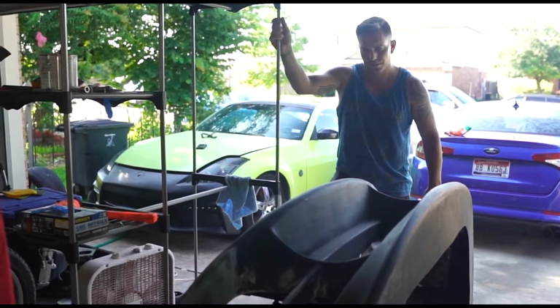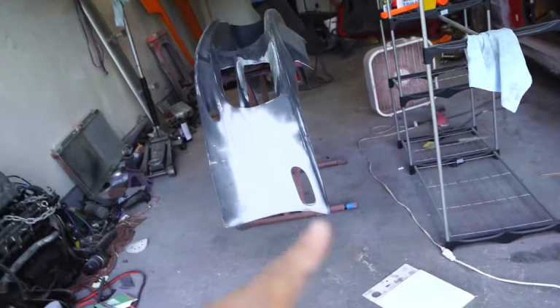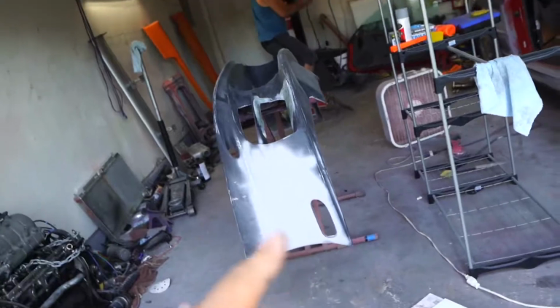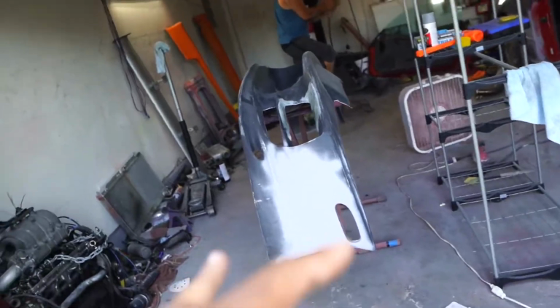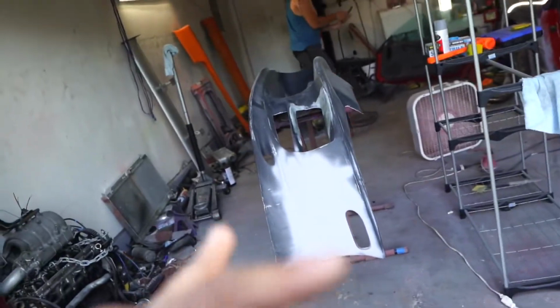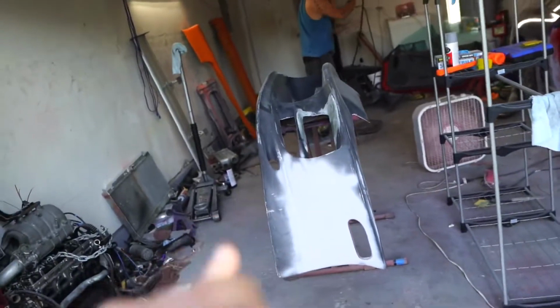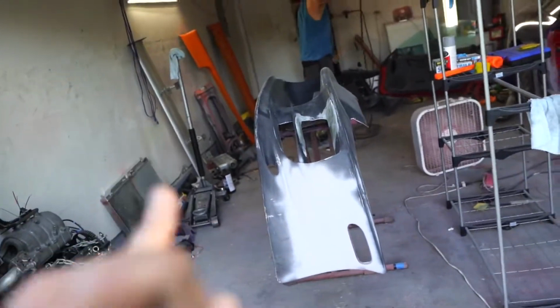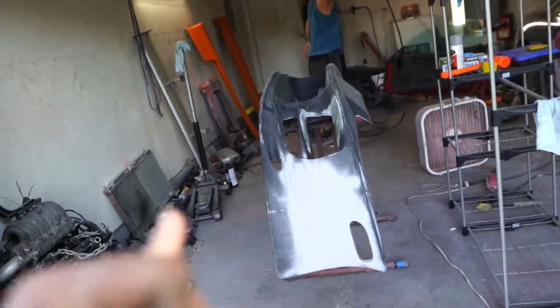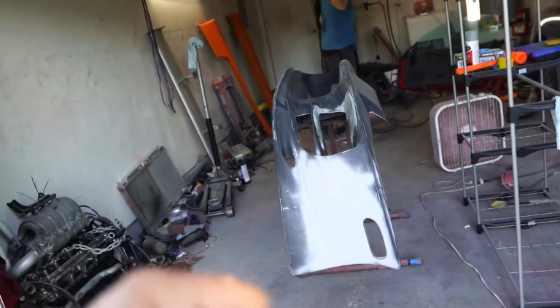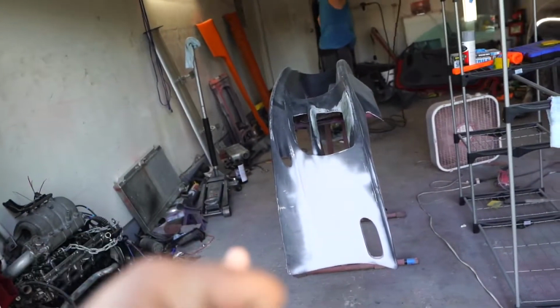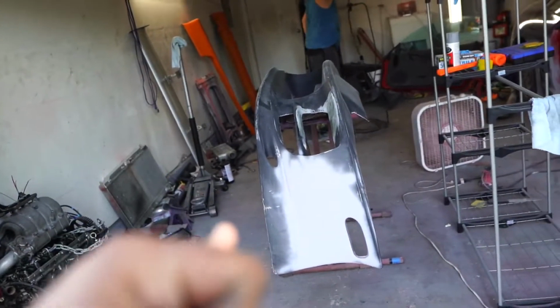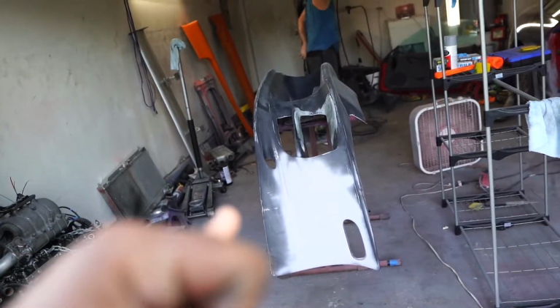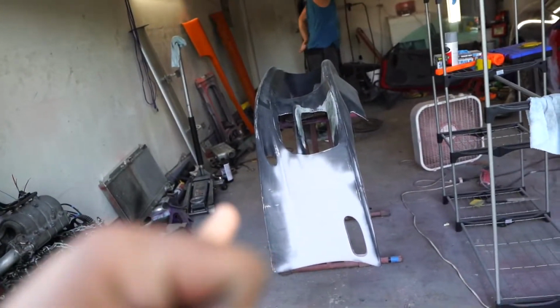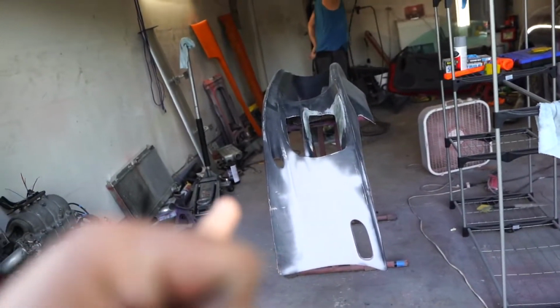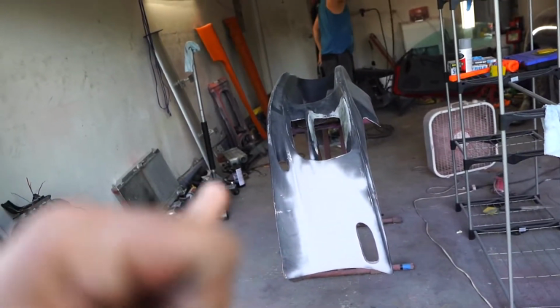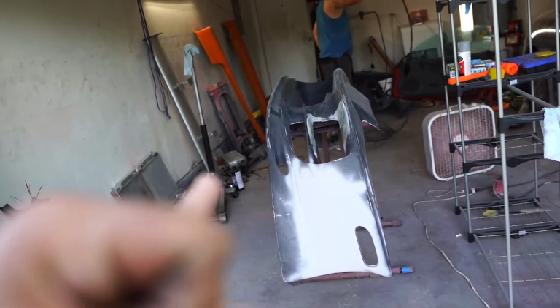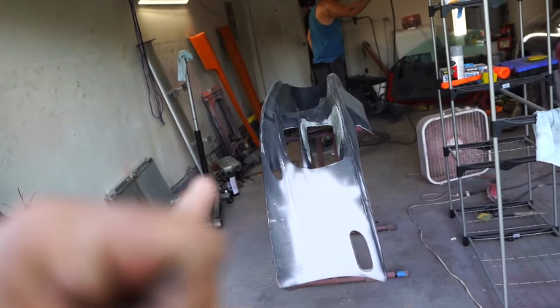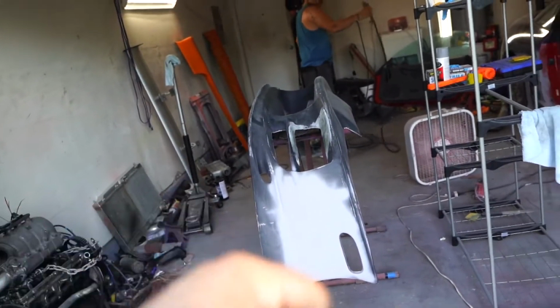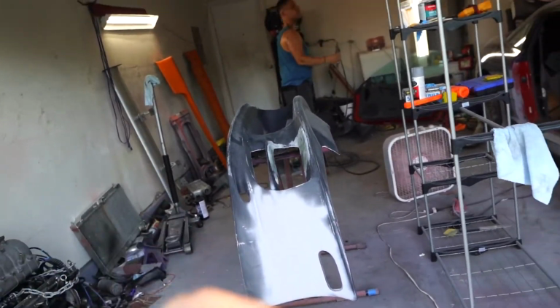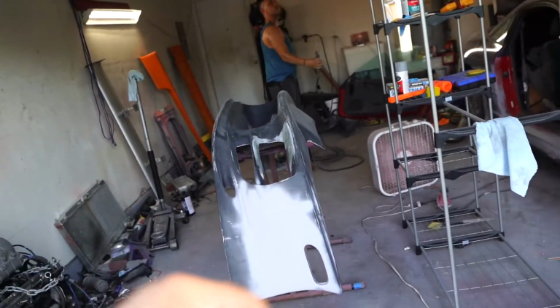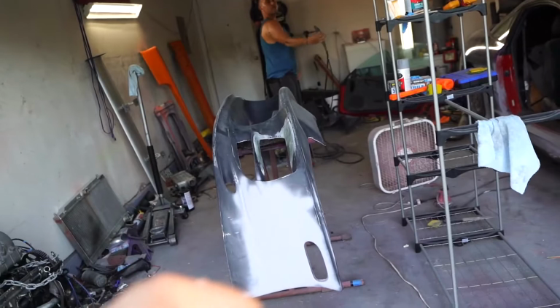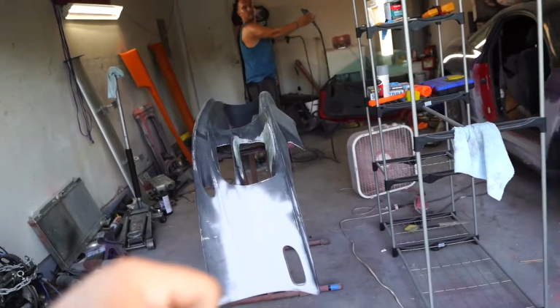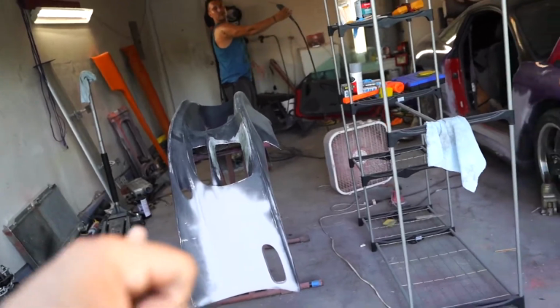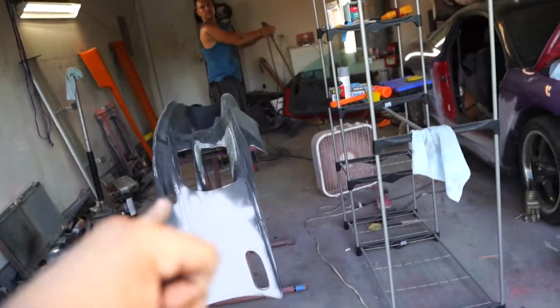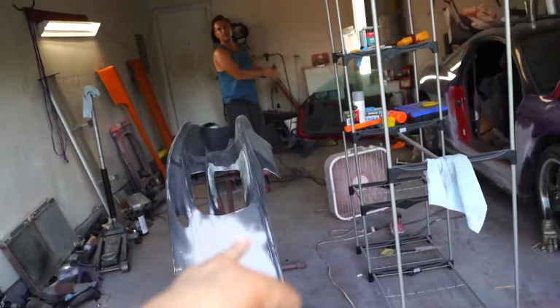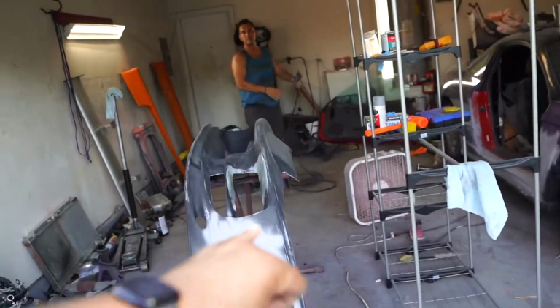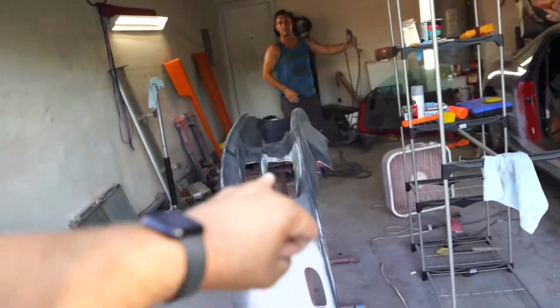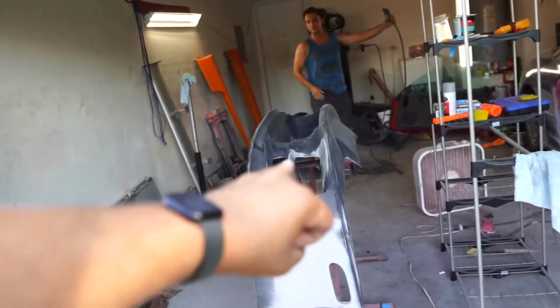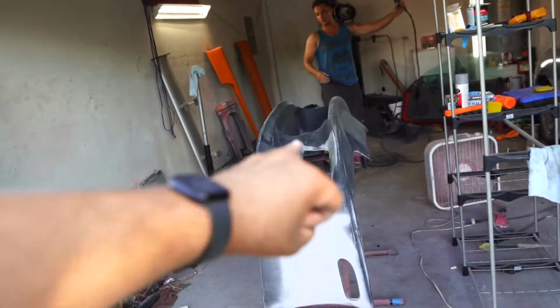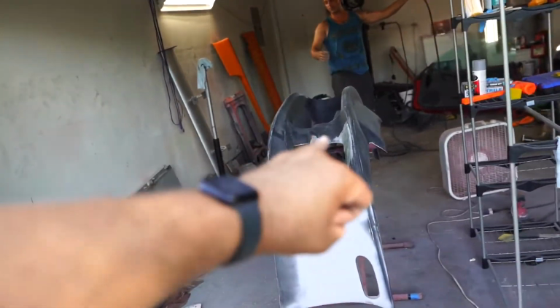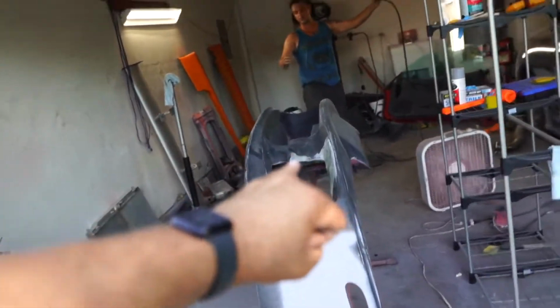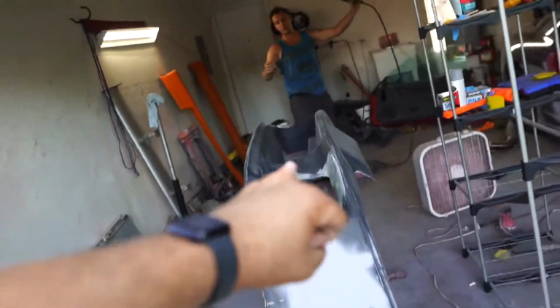That's what we've got done so far for today. We're going to go on a boat, so I will catch you guys on another day.